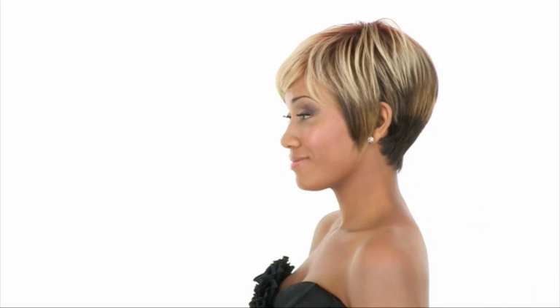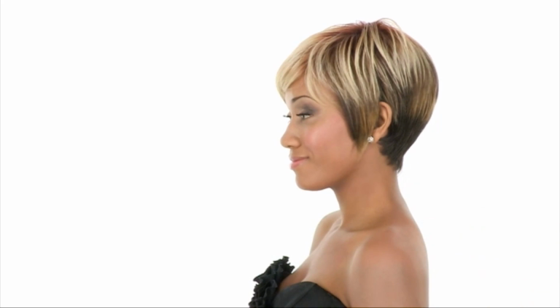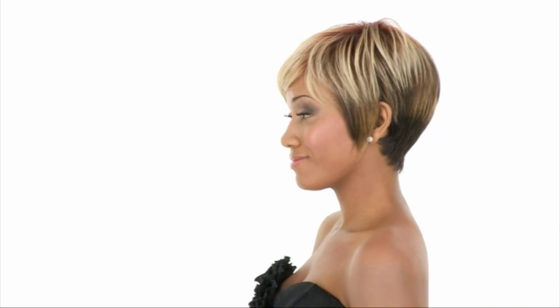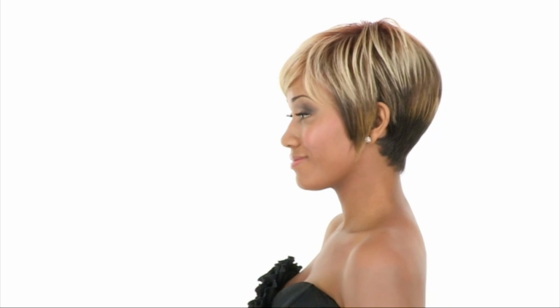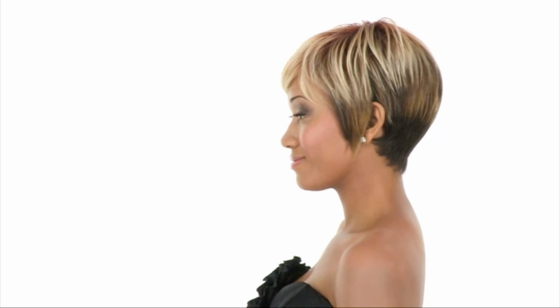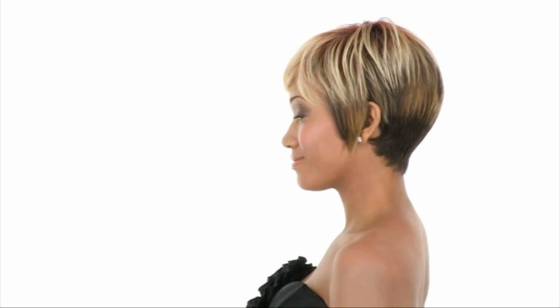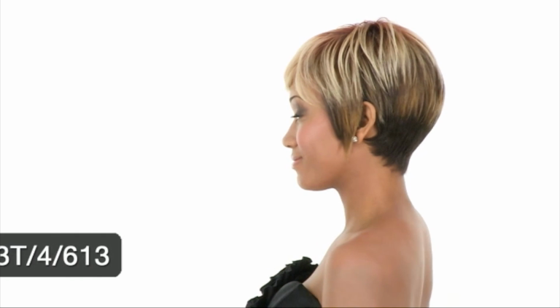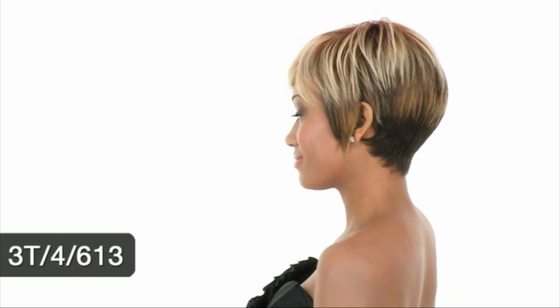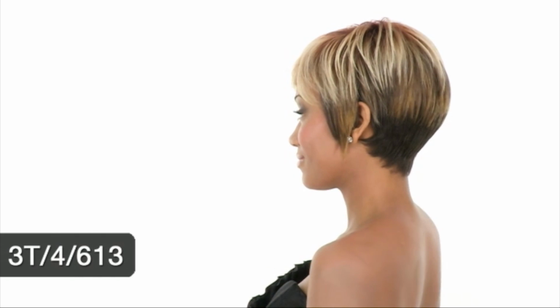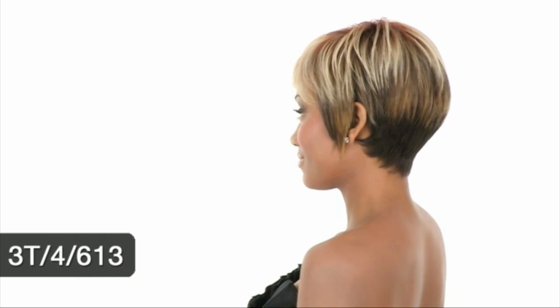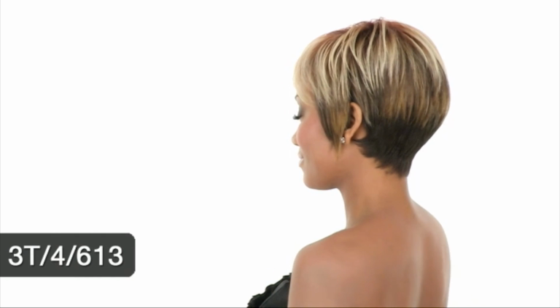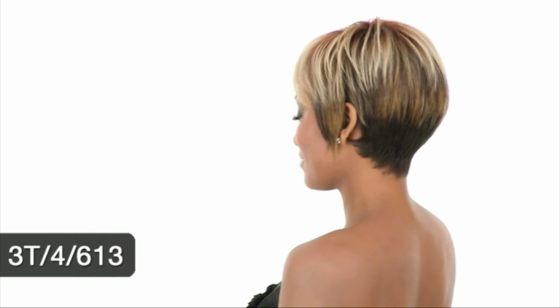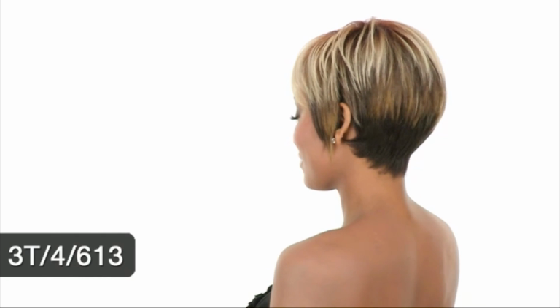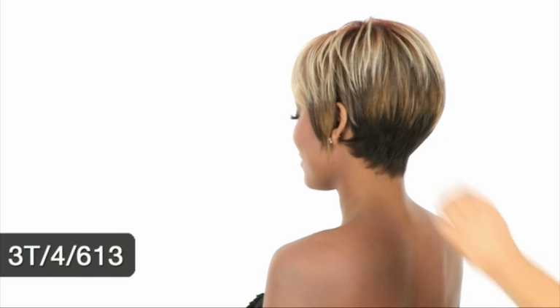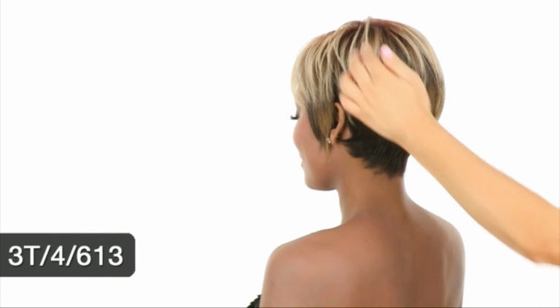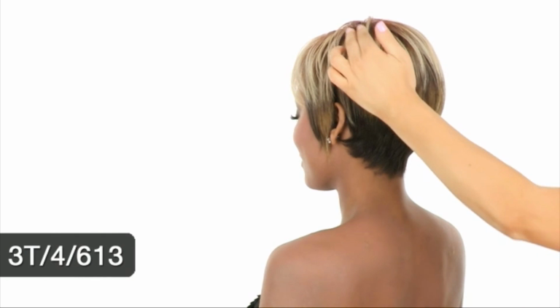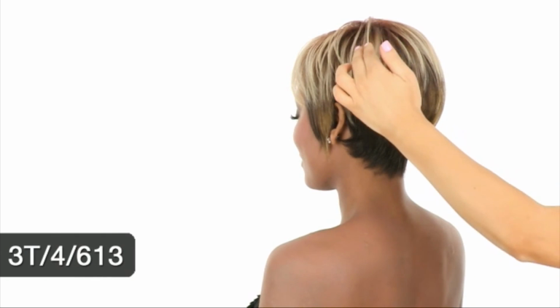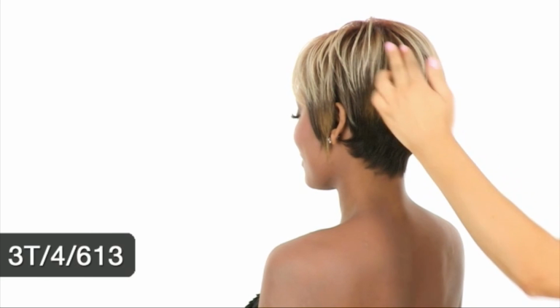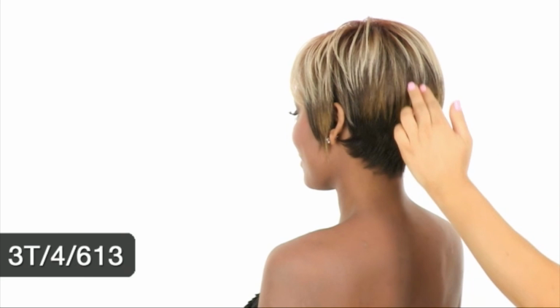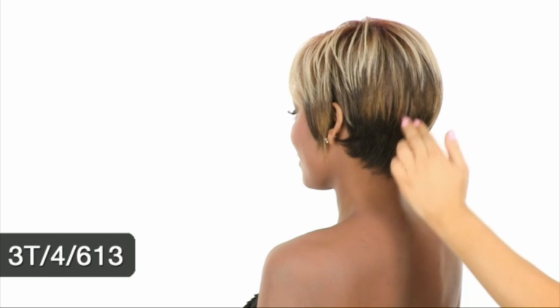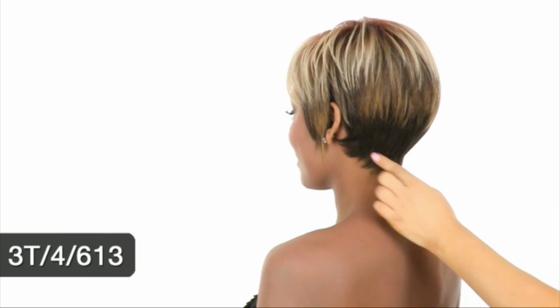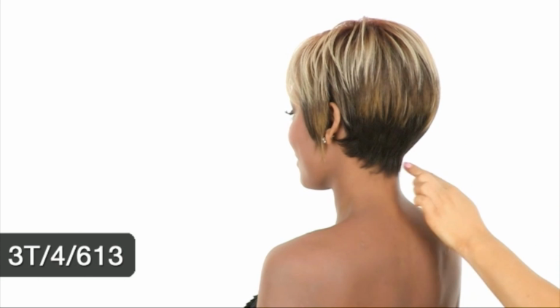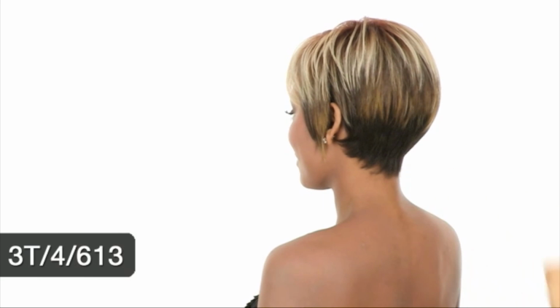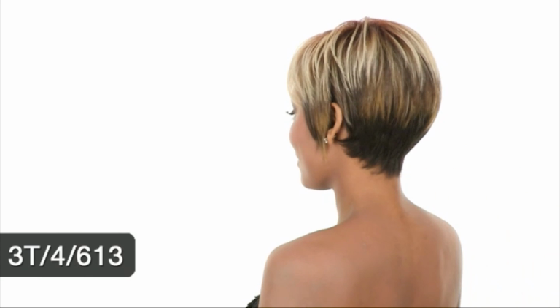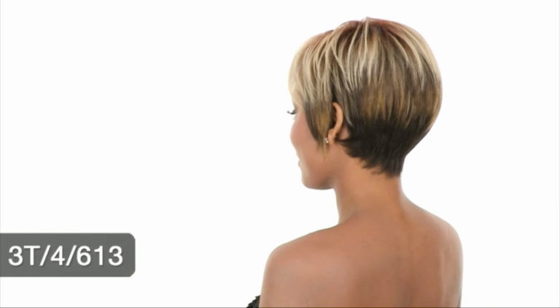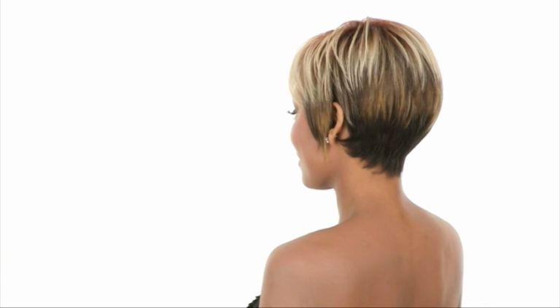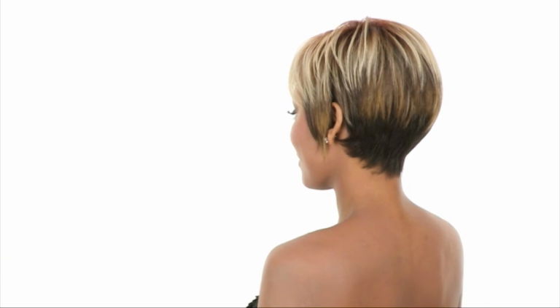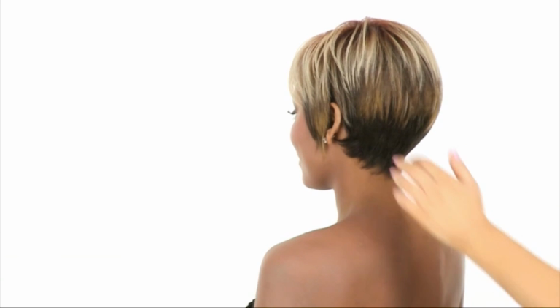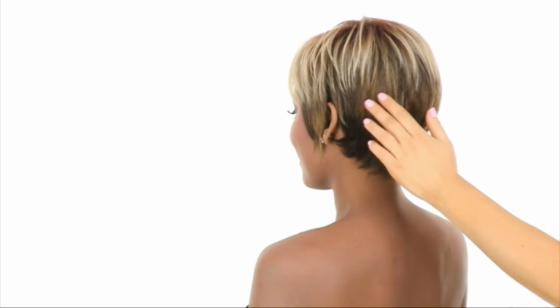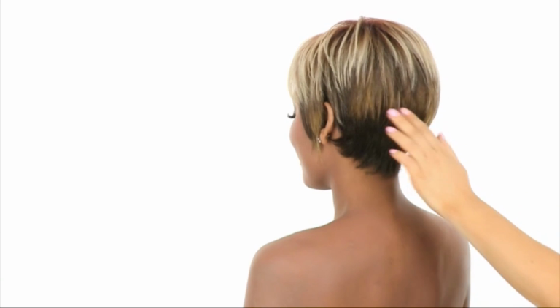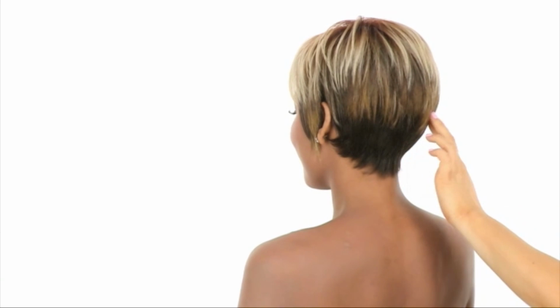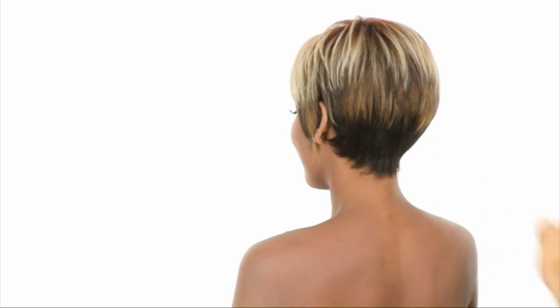The stacked color I have here is 3T4613. It has platinum blonde and then gradually goes to a darker brown at the neckline. It also features some auburn accents.